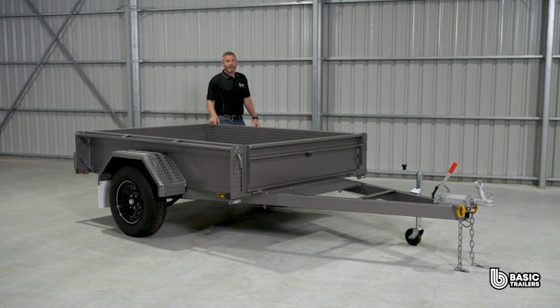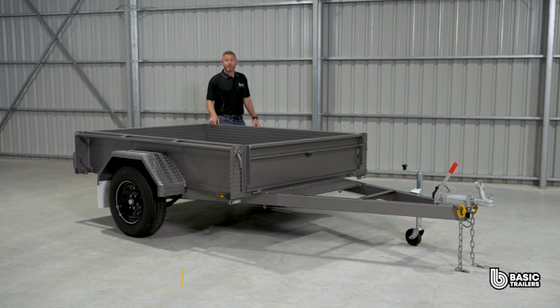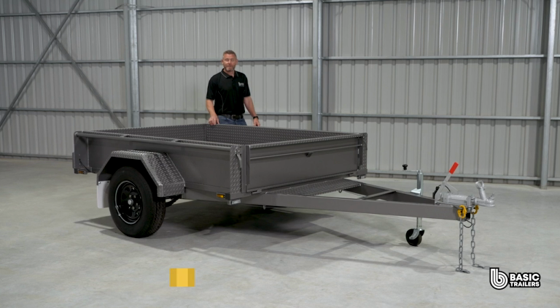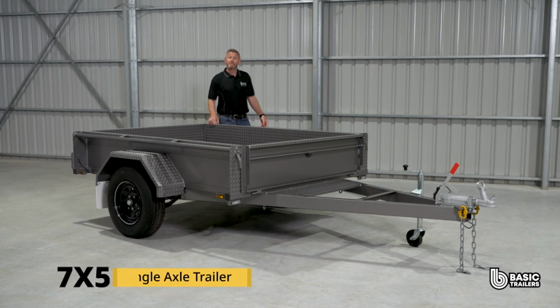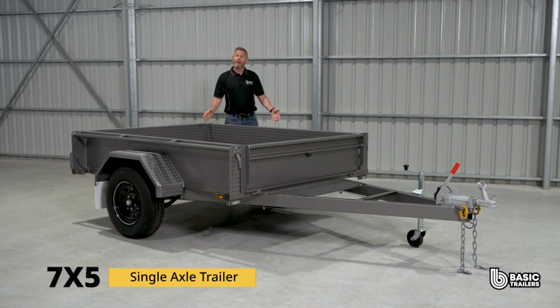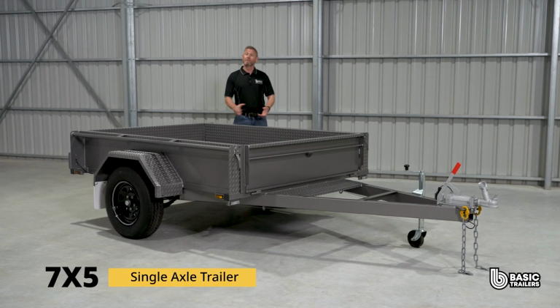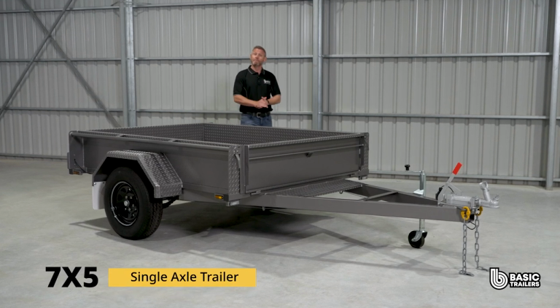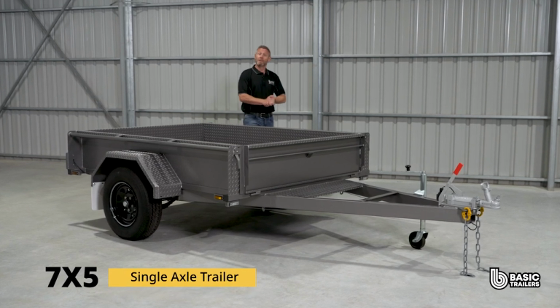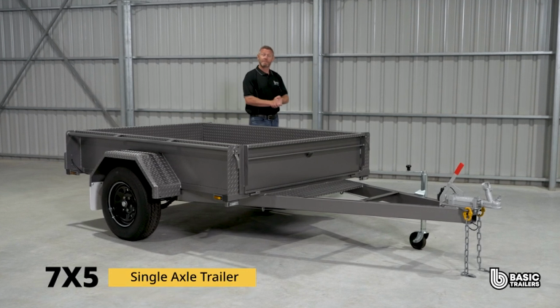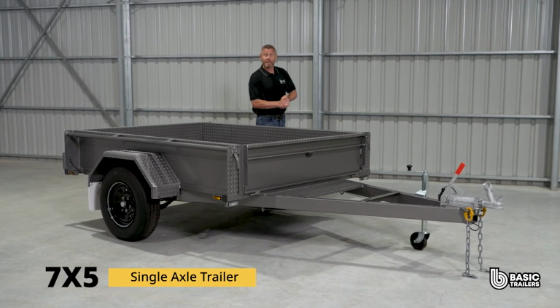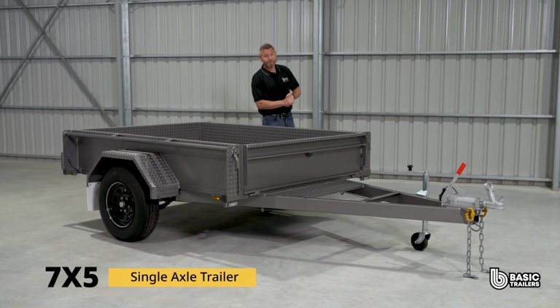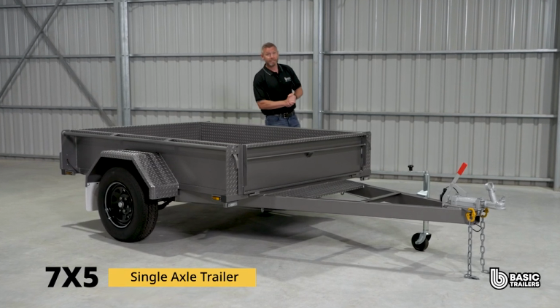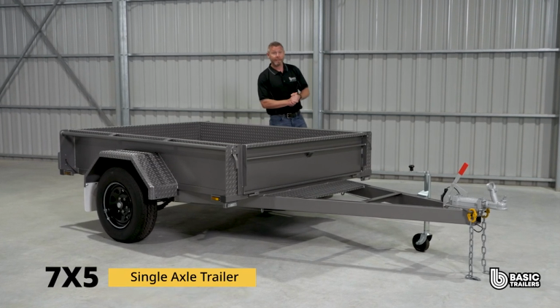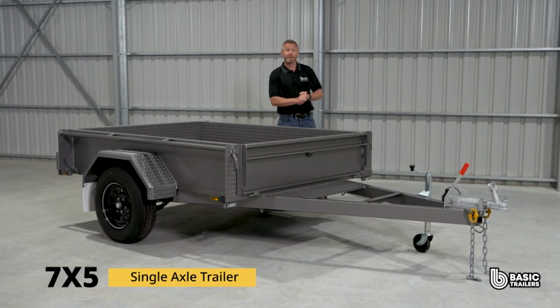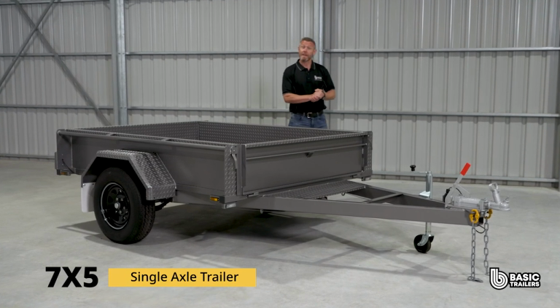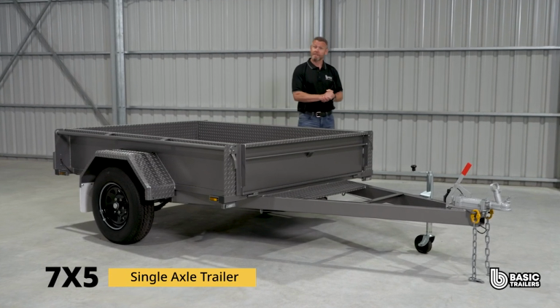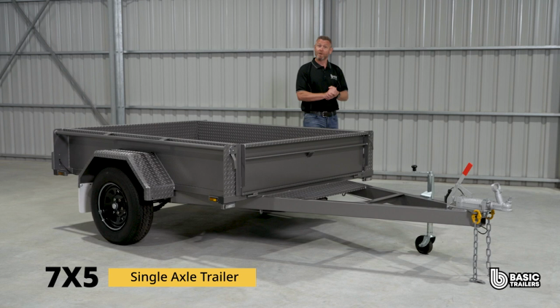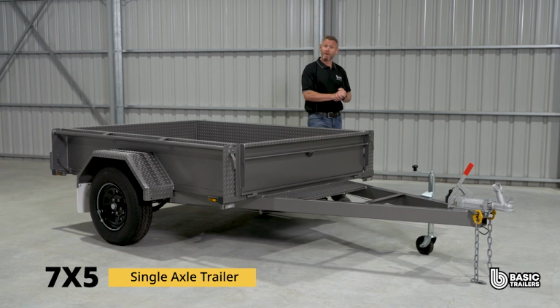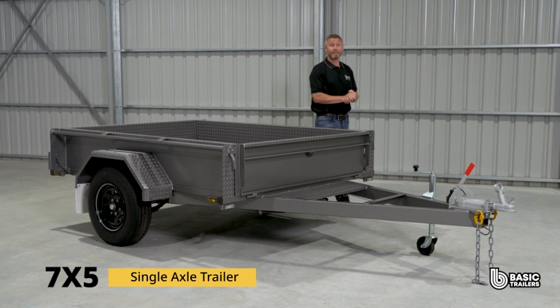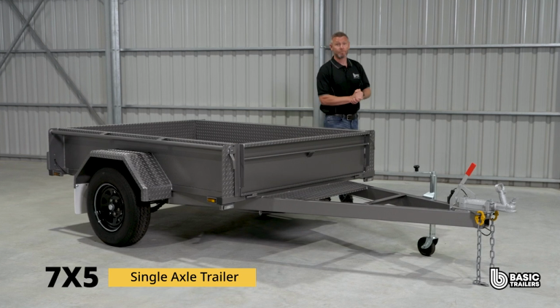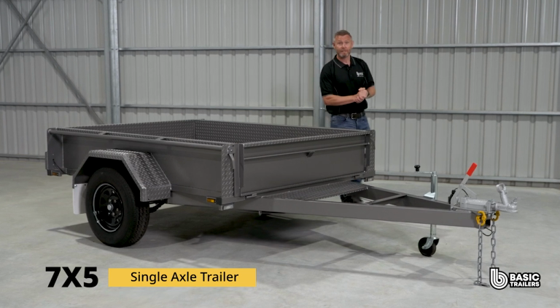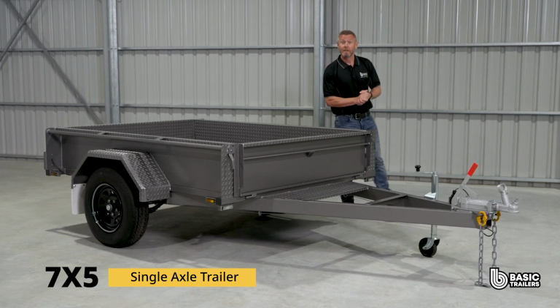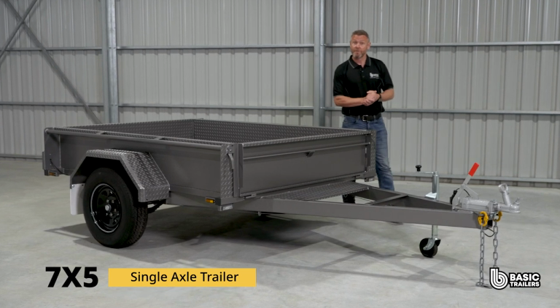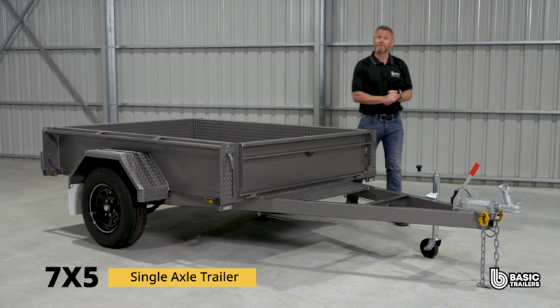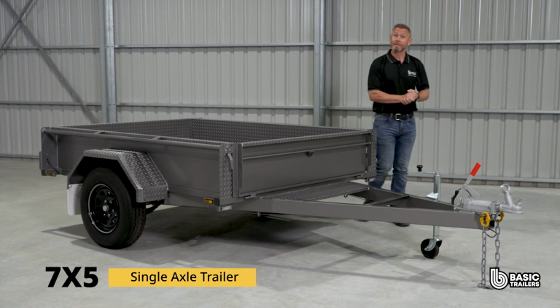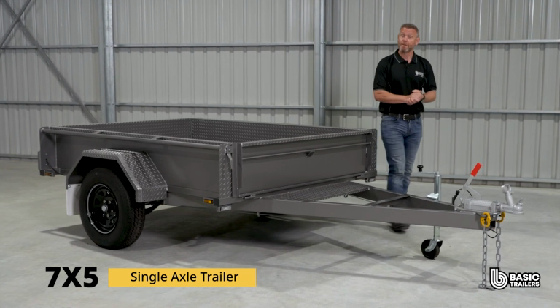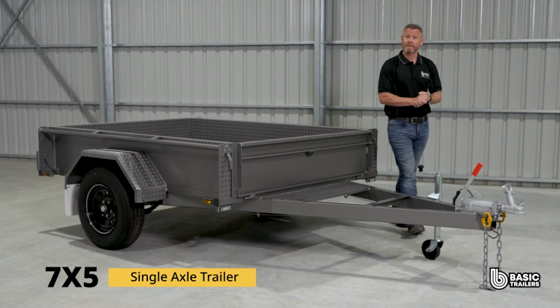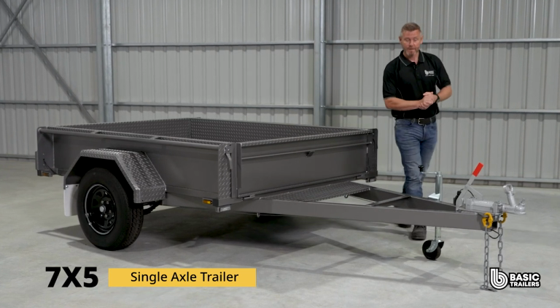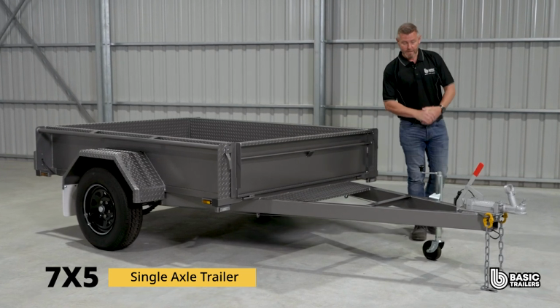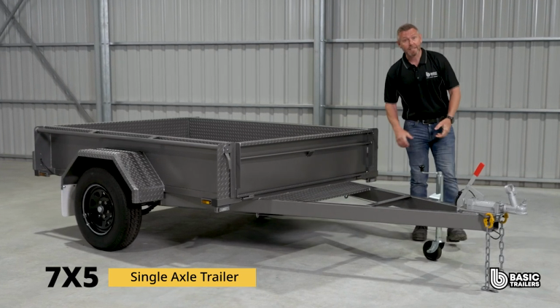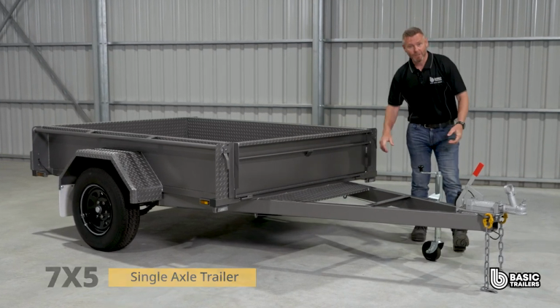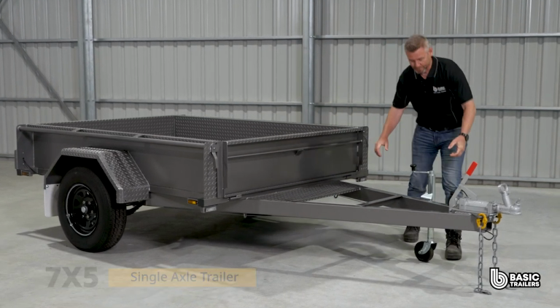Hello everybody, today we're having a bit of a deep dive into the specs and fine details of our standard 7x5 single axle trailer. With a 1350kg ATM, let's take a closer look.